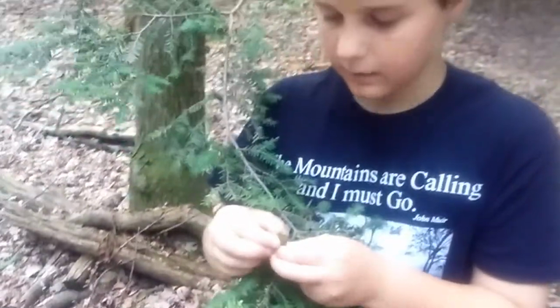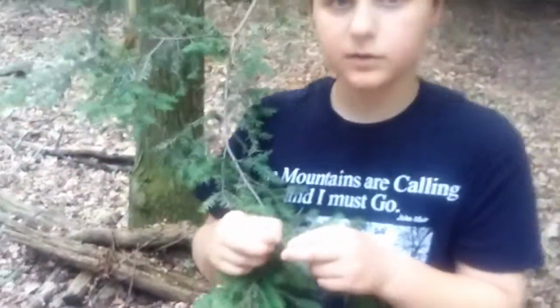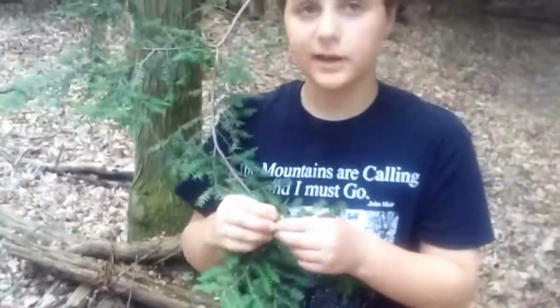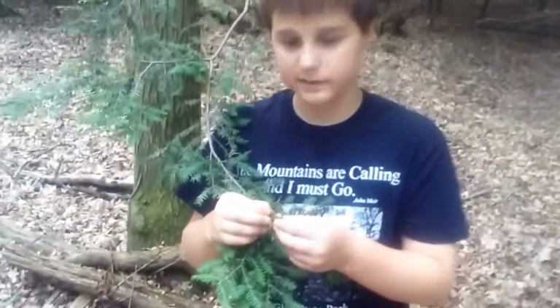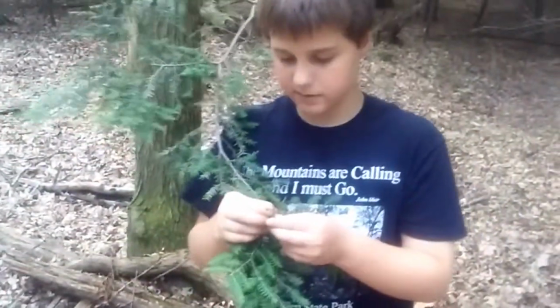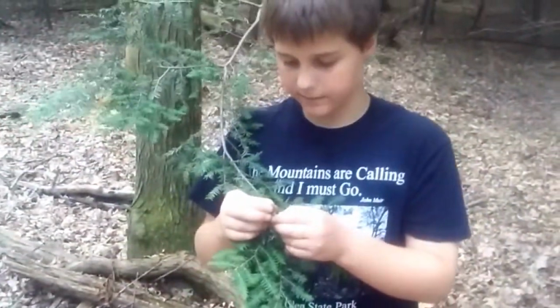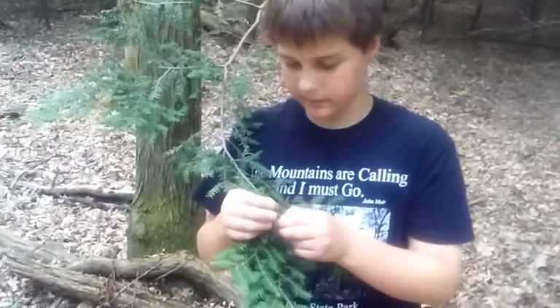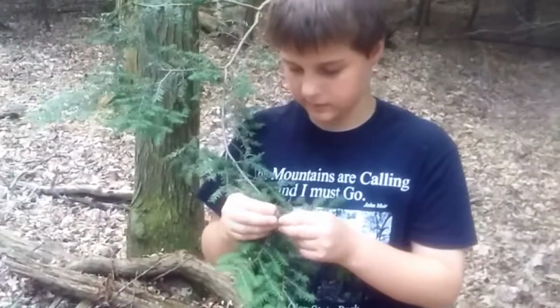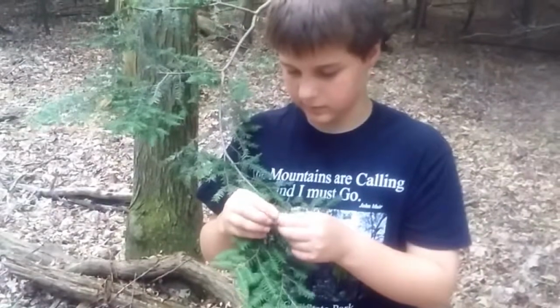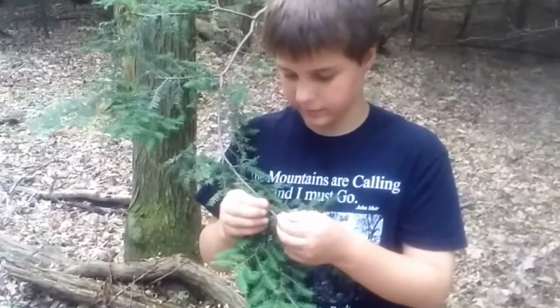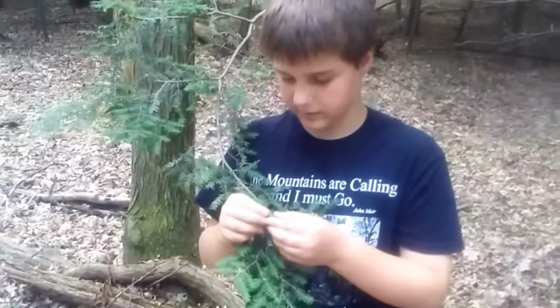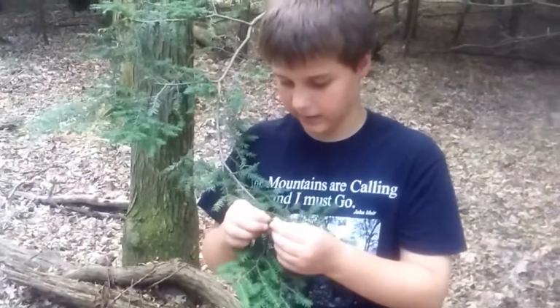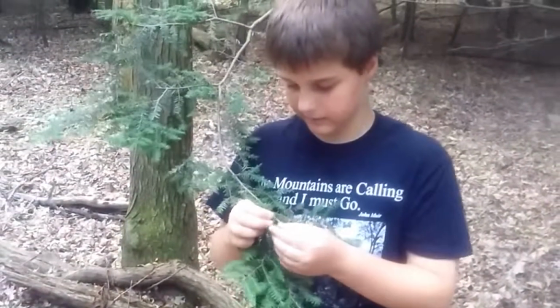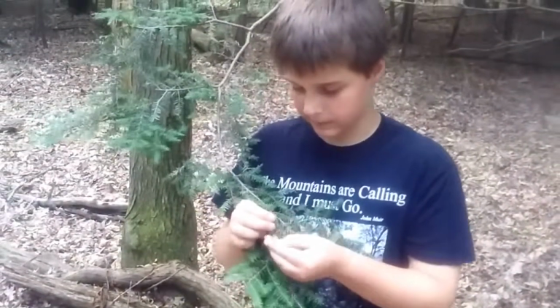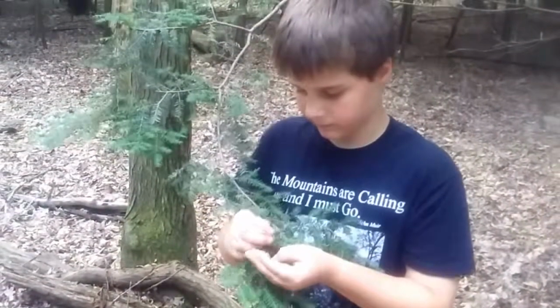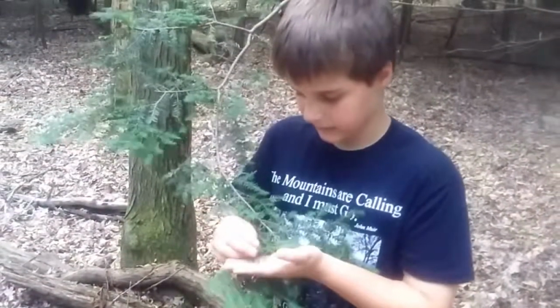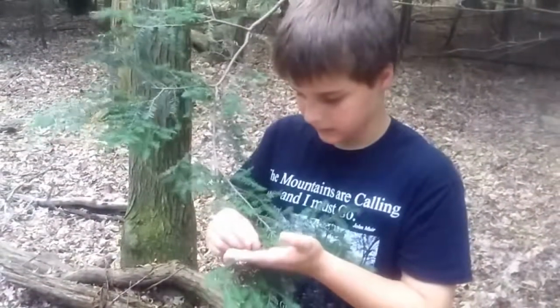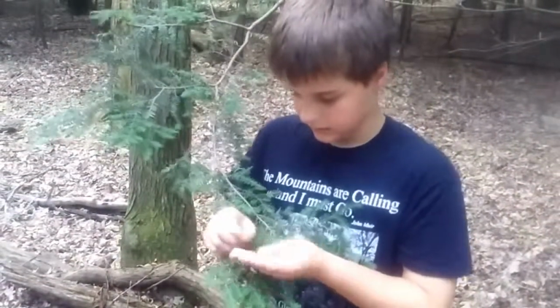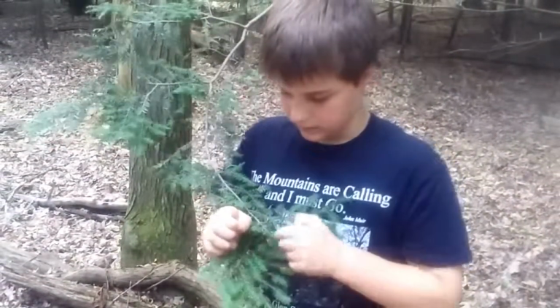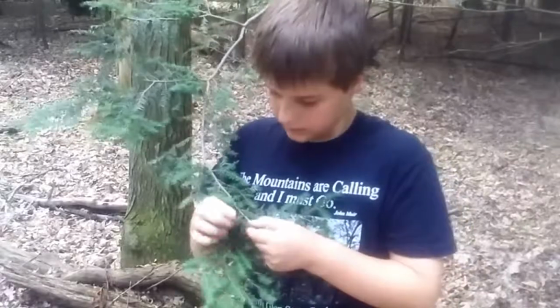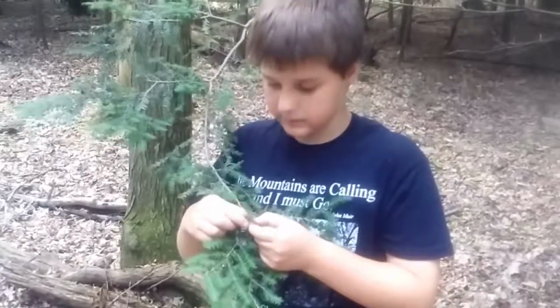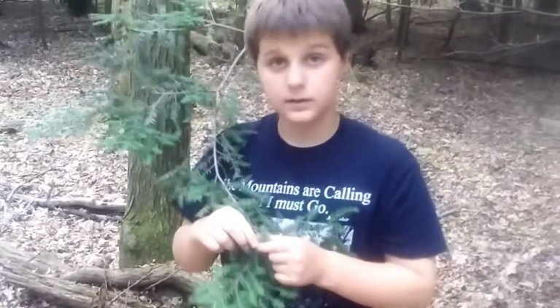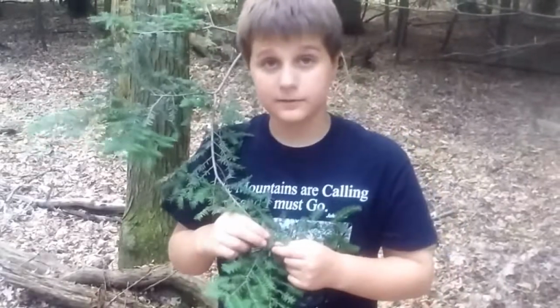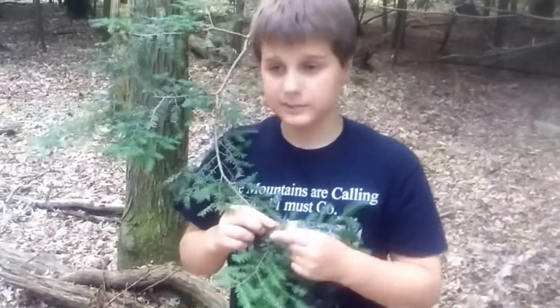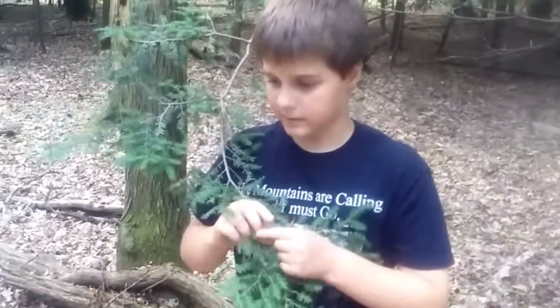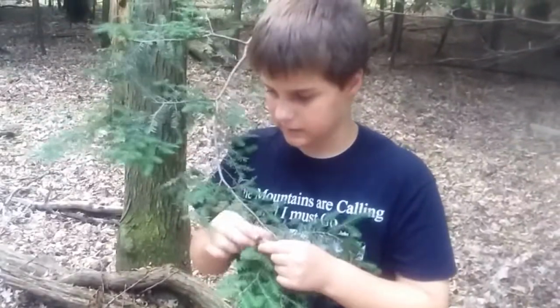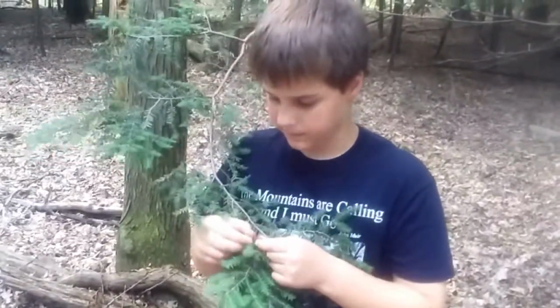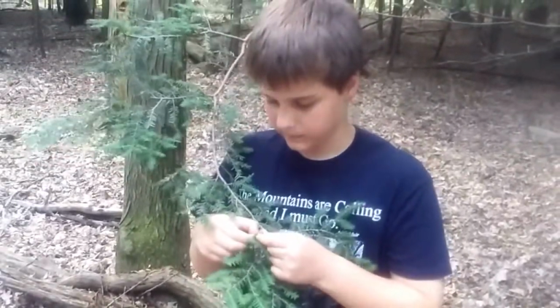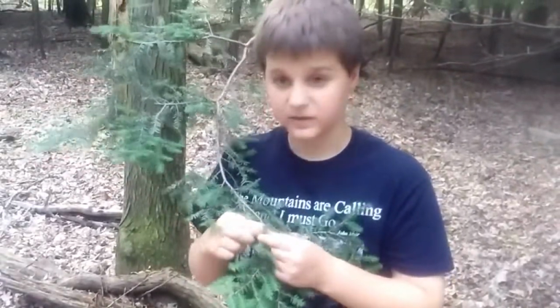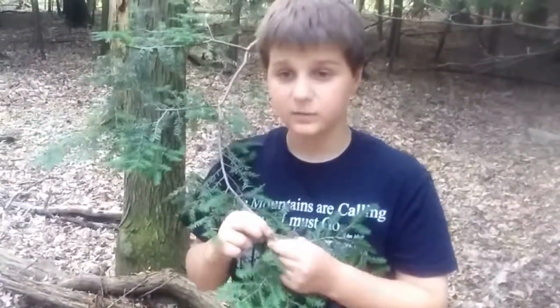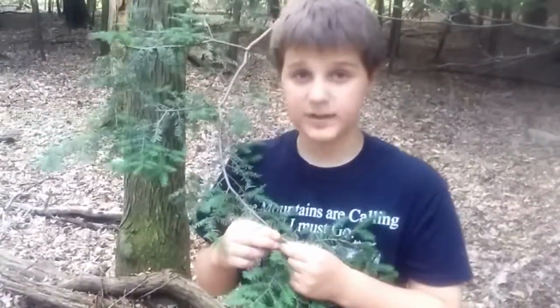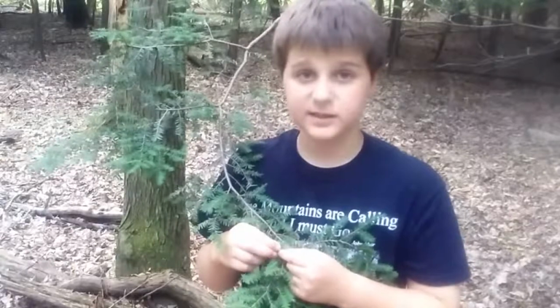I'm going to include the health benefits of these plants at the end of this video. After we pick some of these, we're going to make some tea.